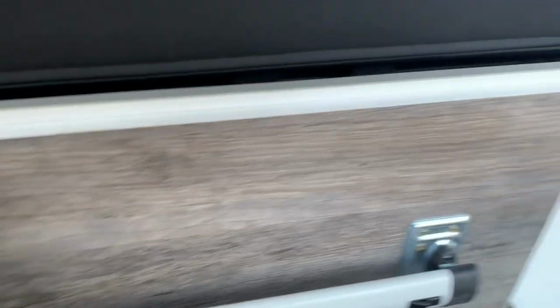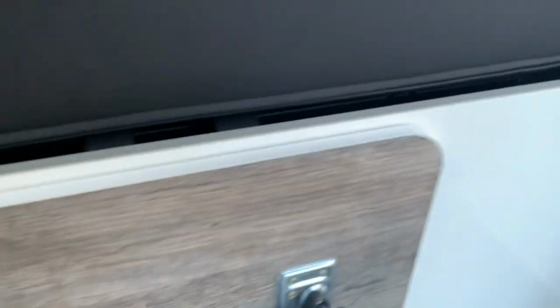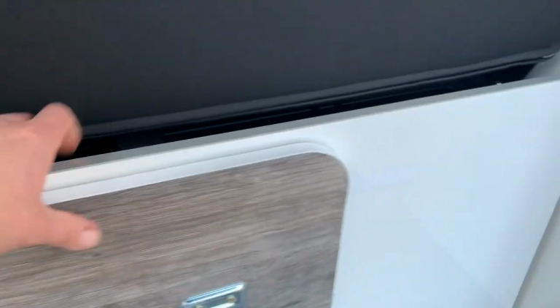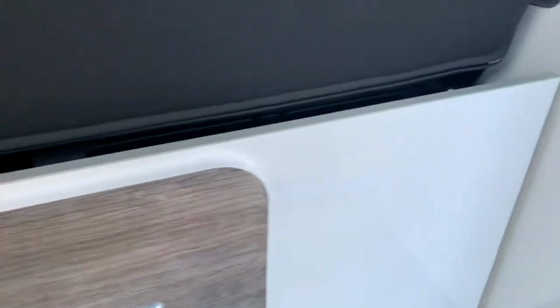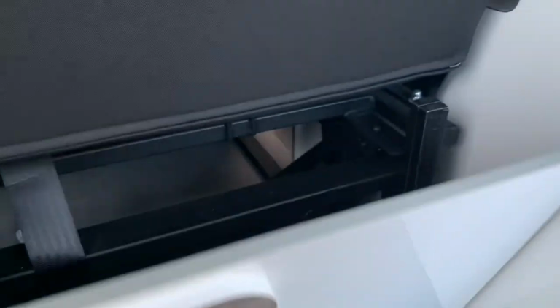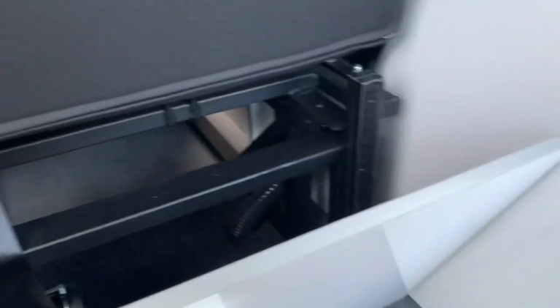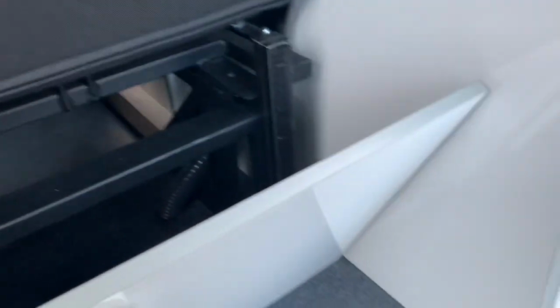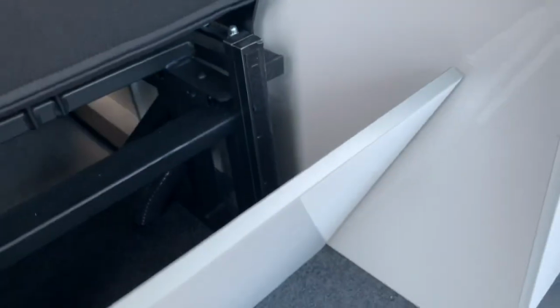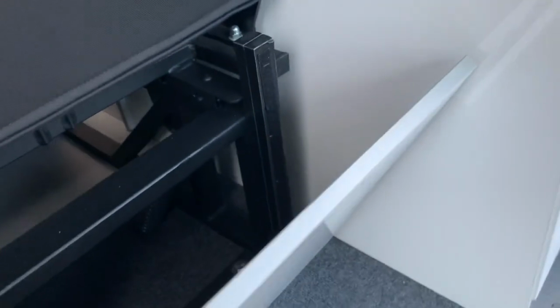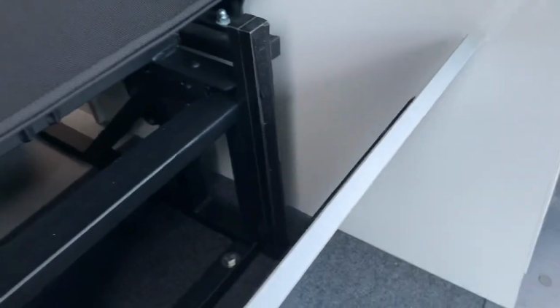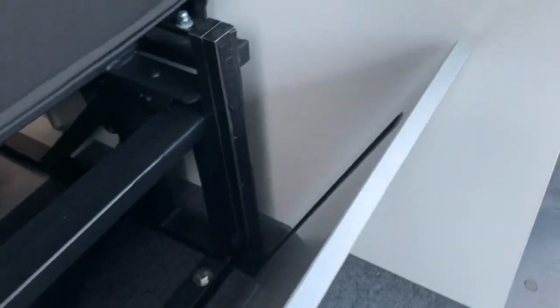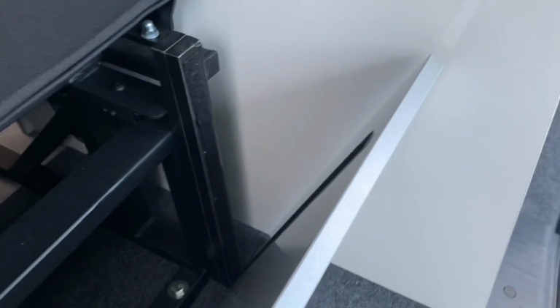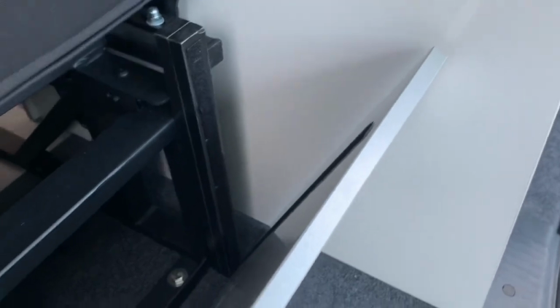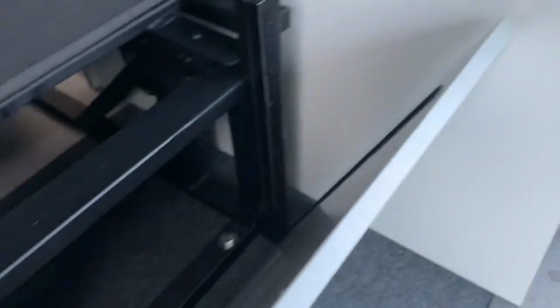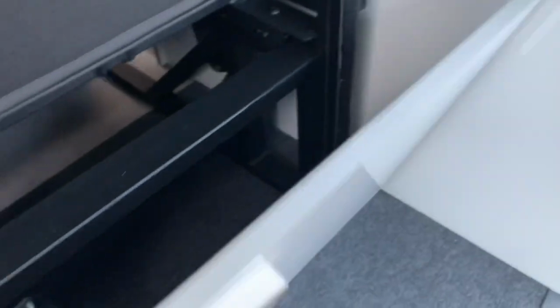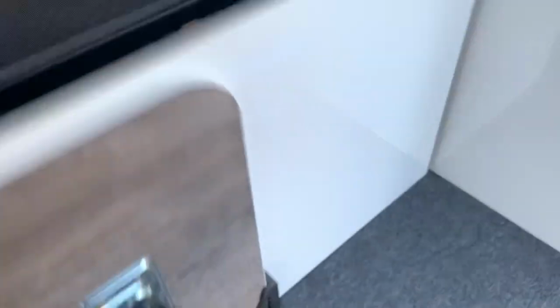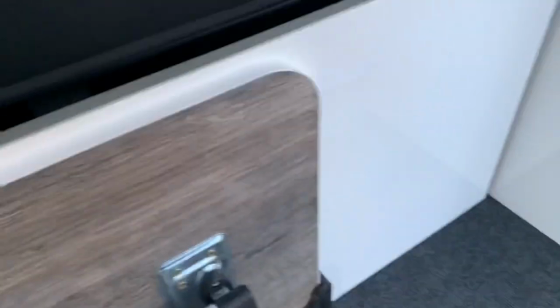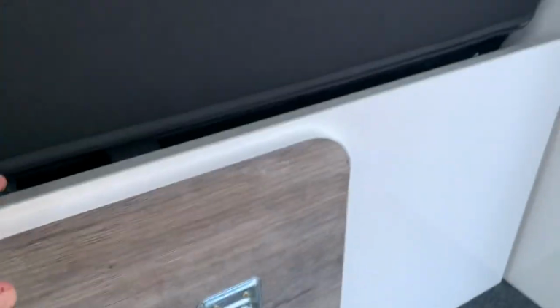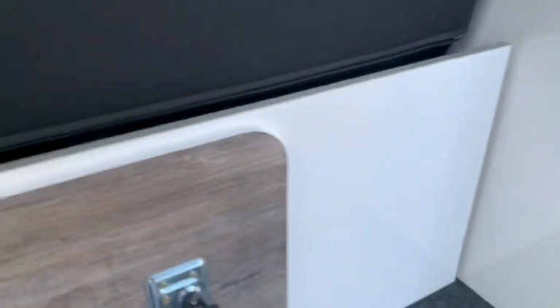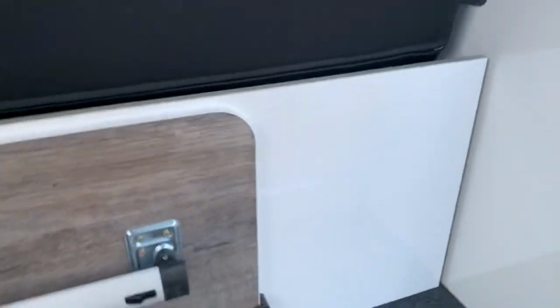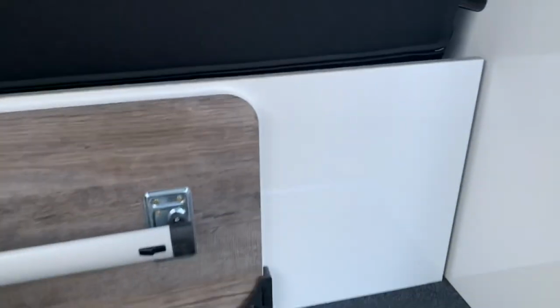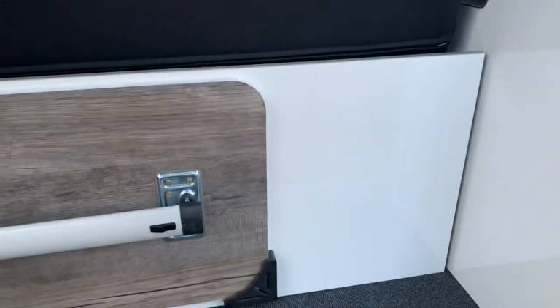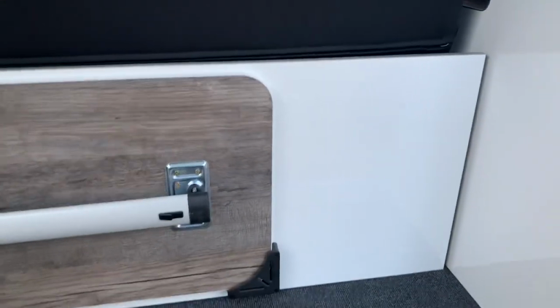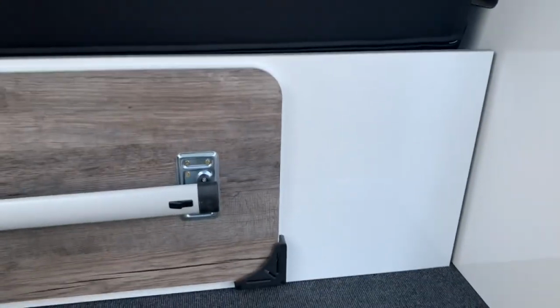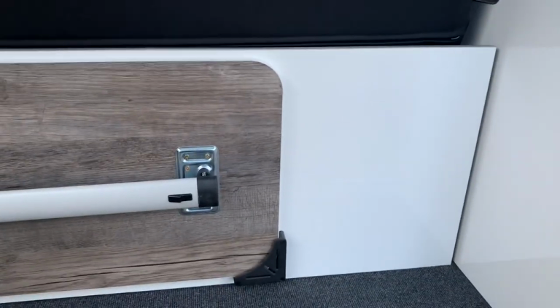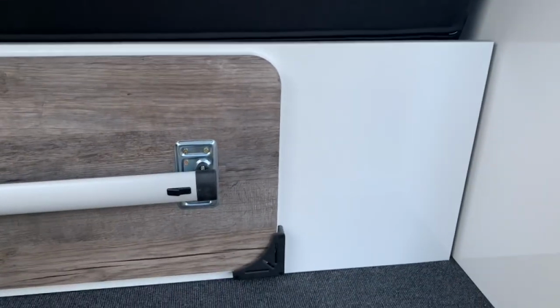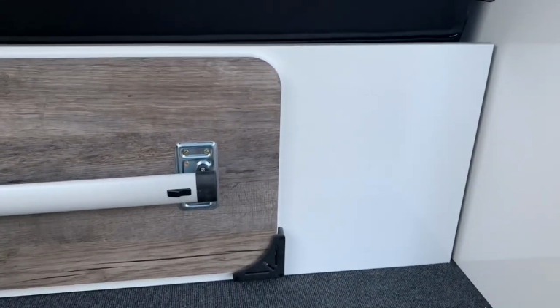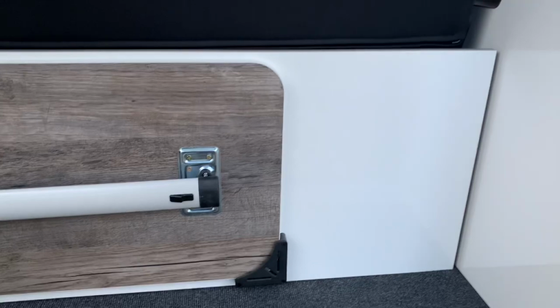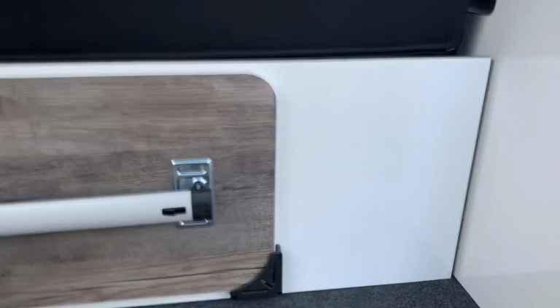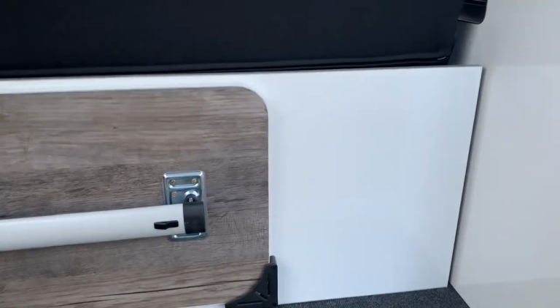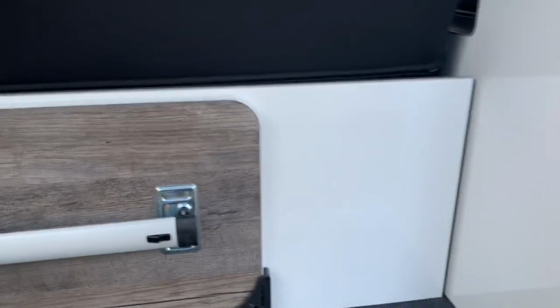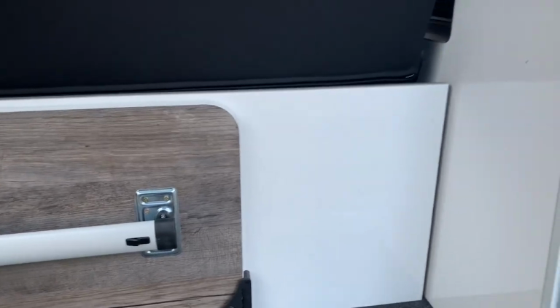The whole plinth itself is removable so you can just literally take that out. So if you want to put long things through from front to back, you can do.